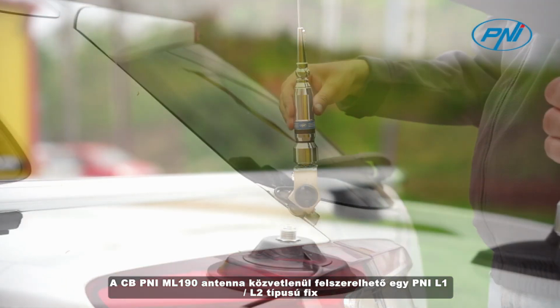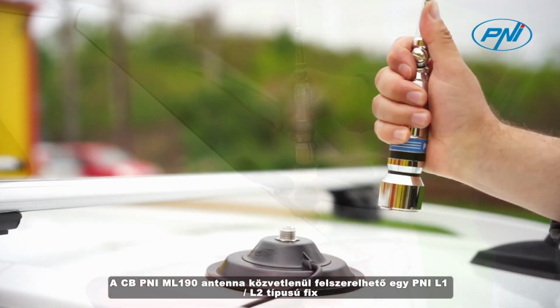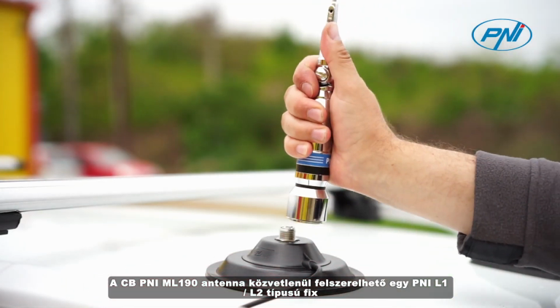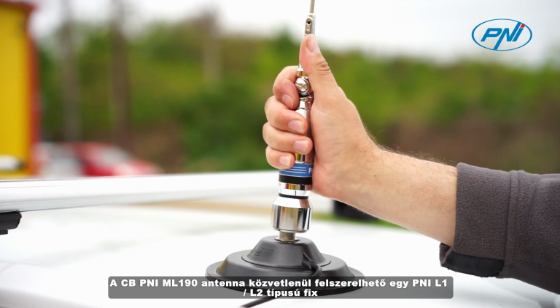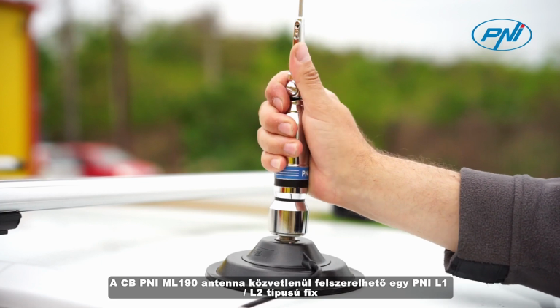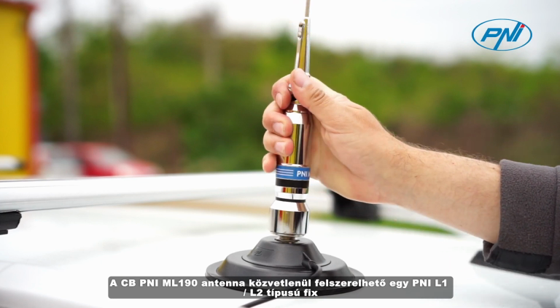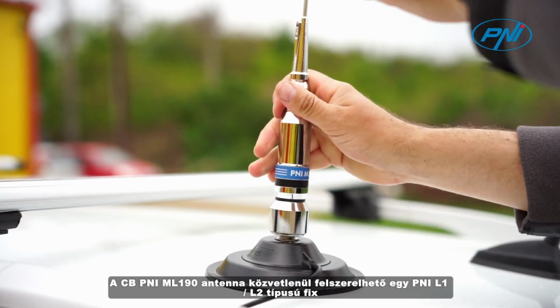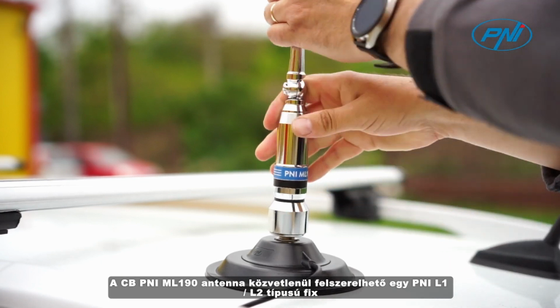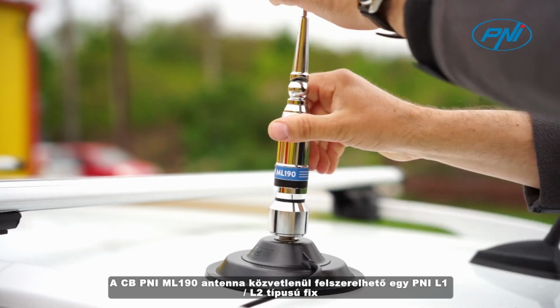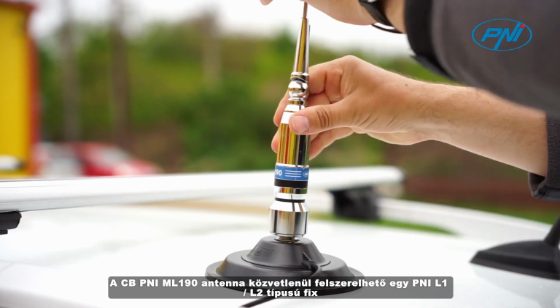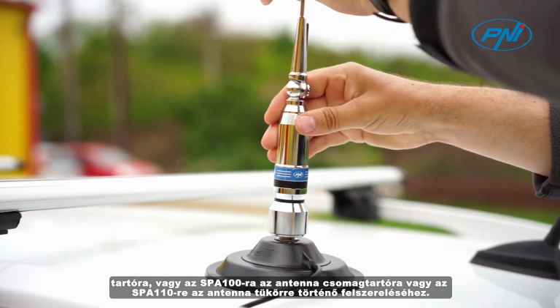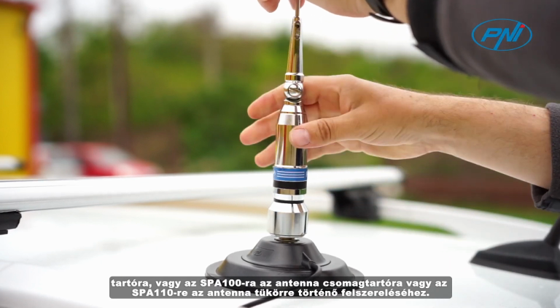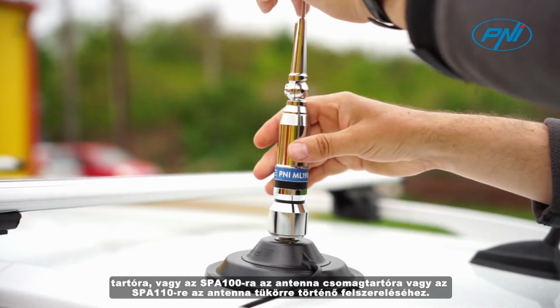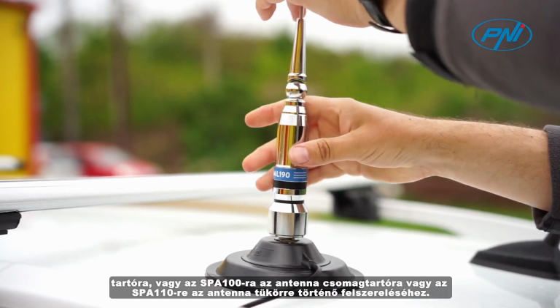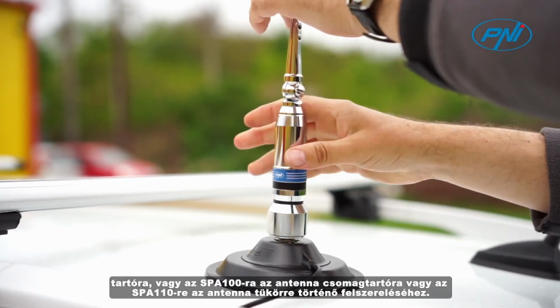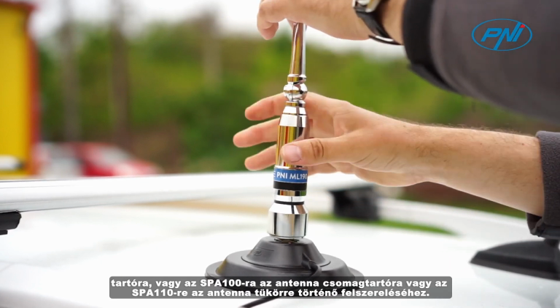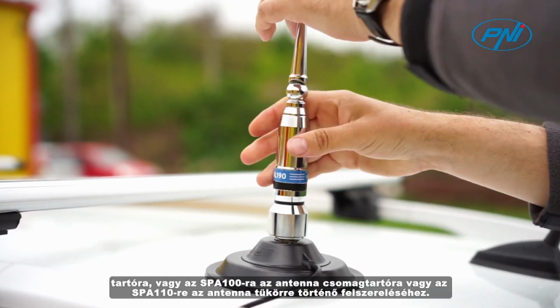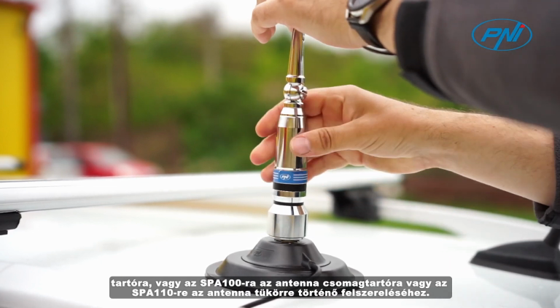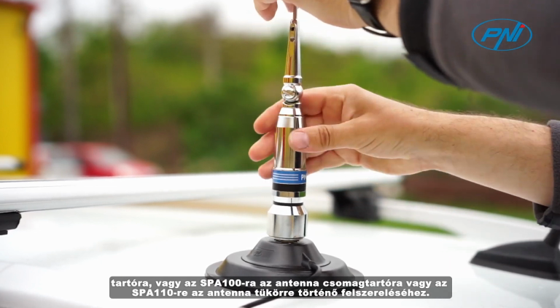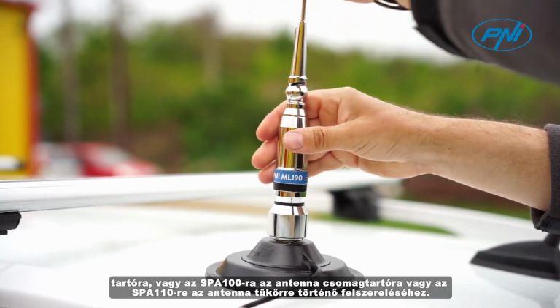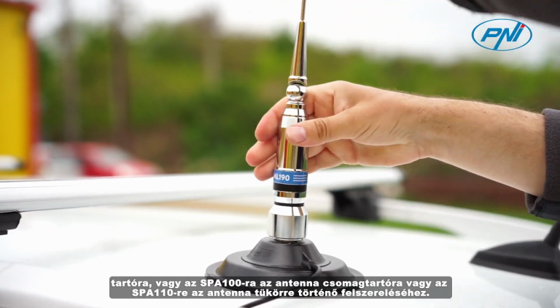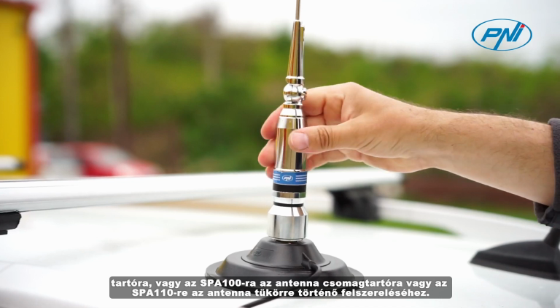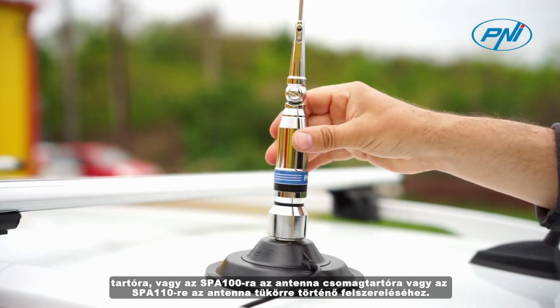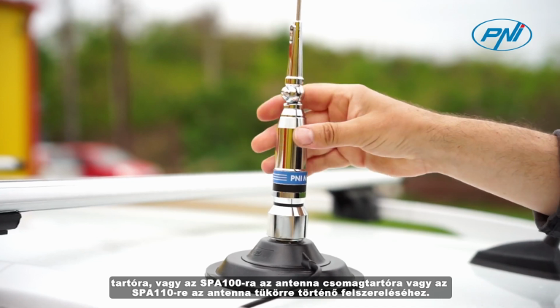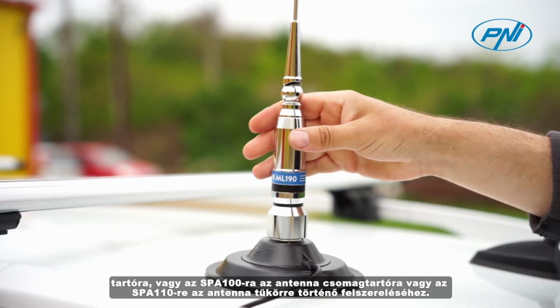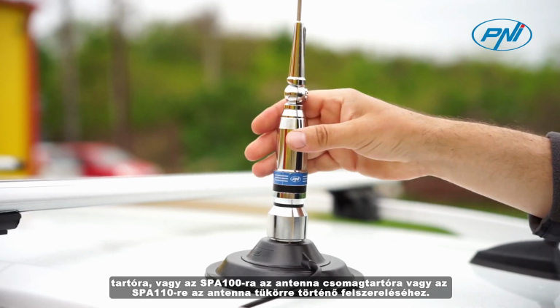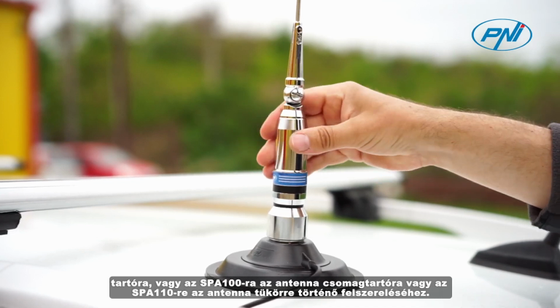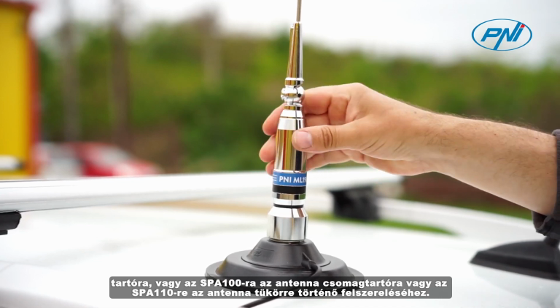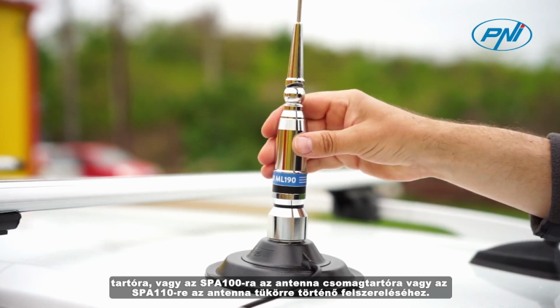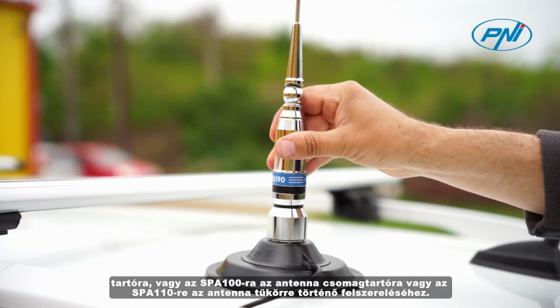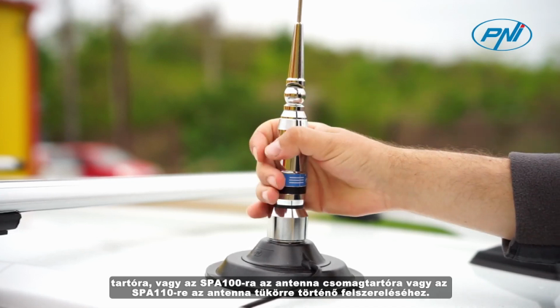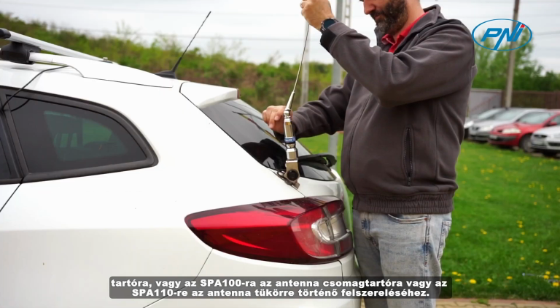L2, or on the SPA100 for mounting the antenna on the trunk, or the SPA110 for mounting the antenna on the mirror.